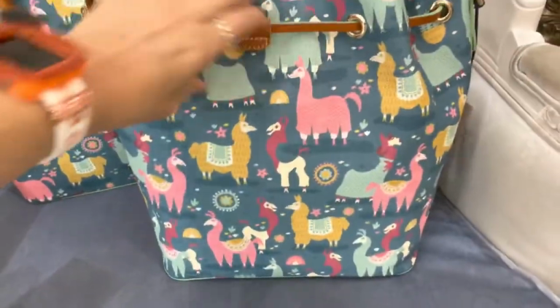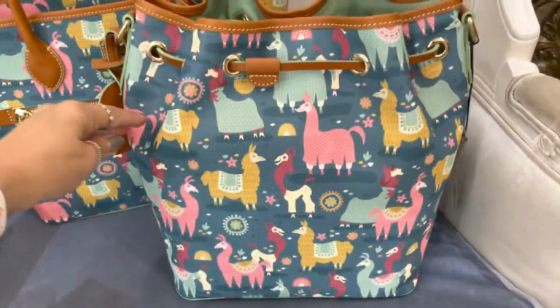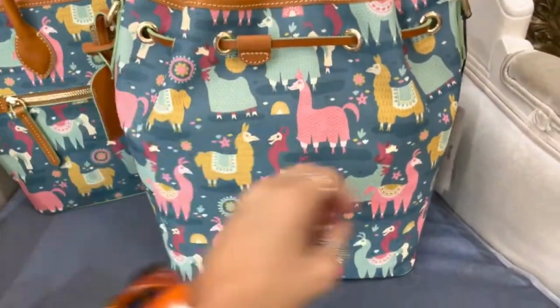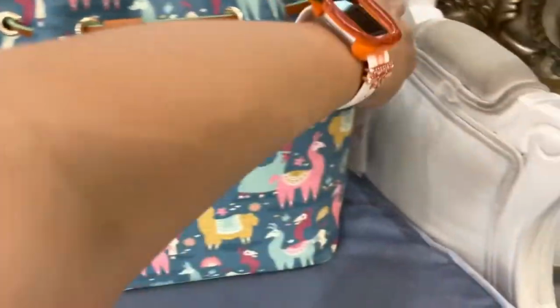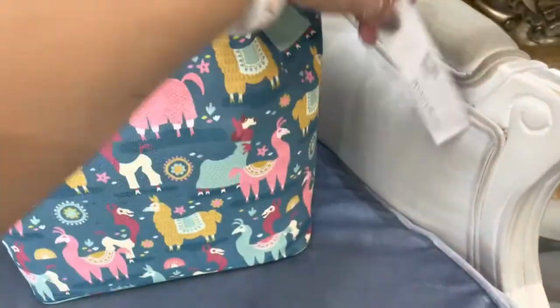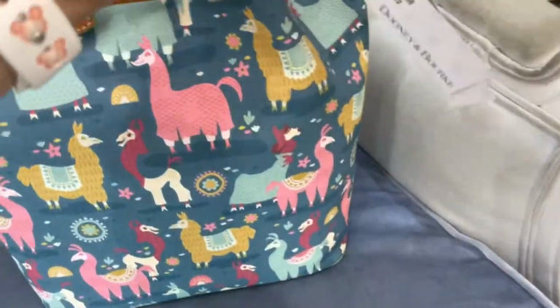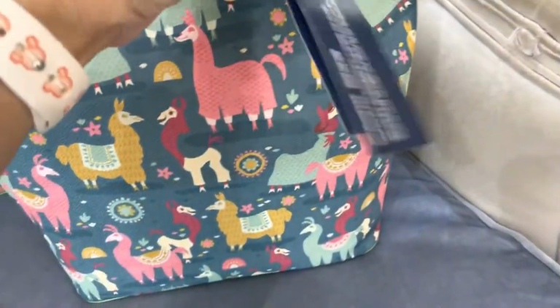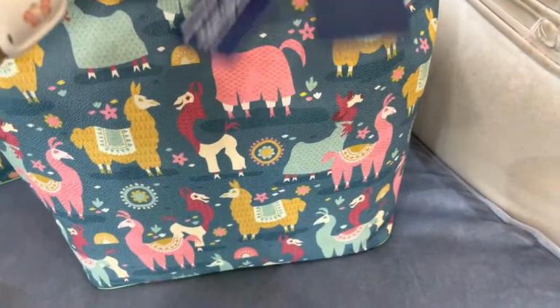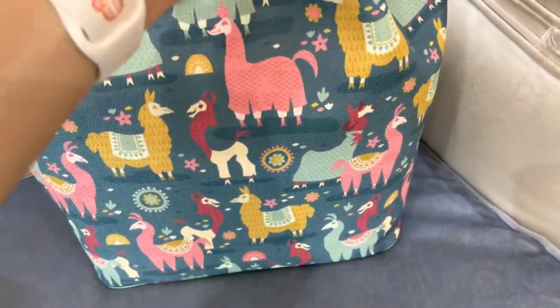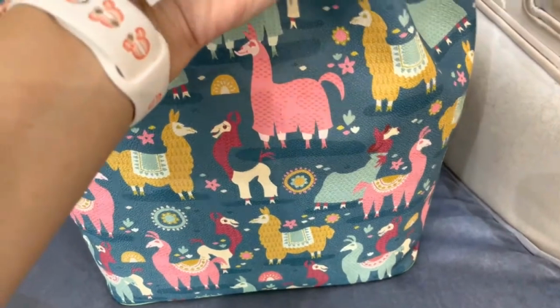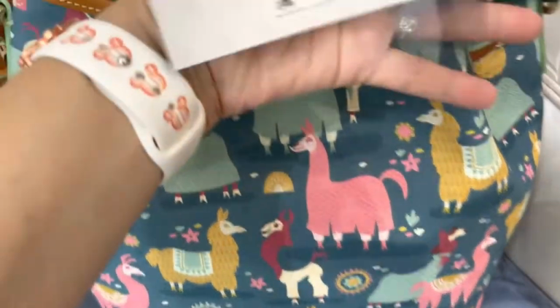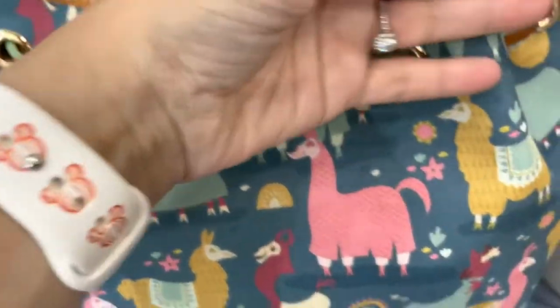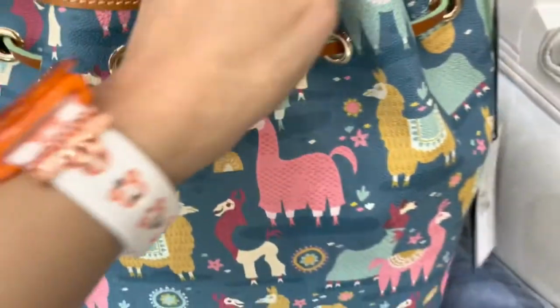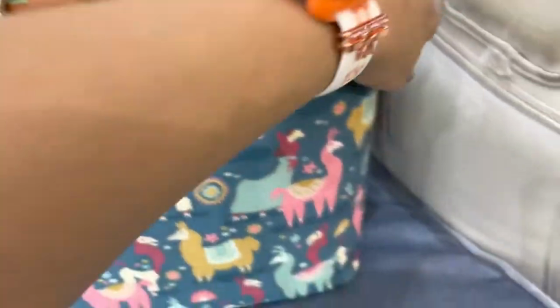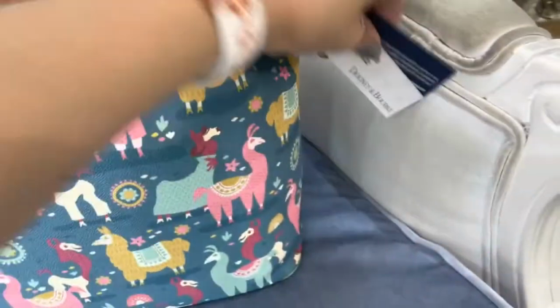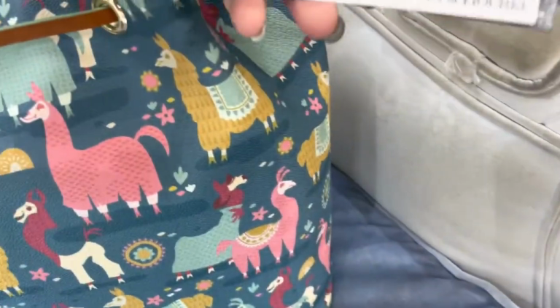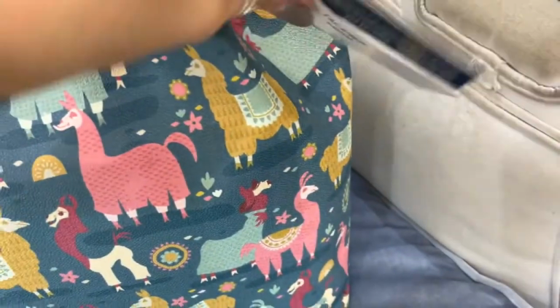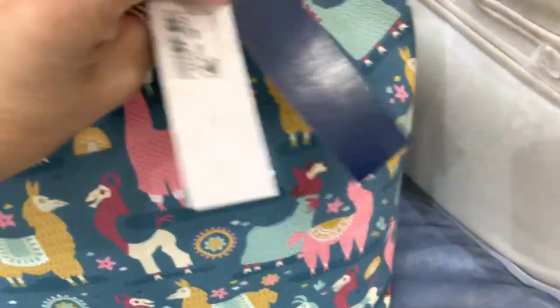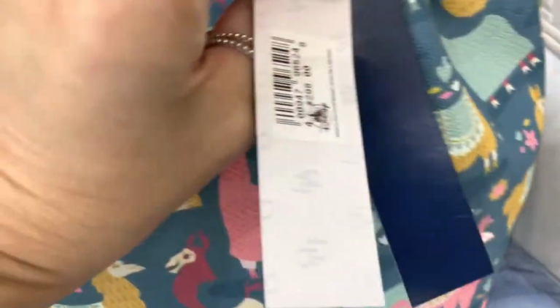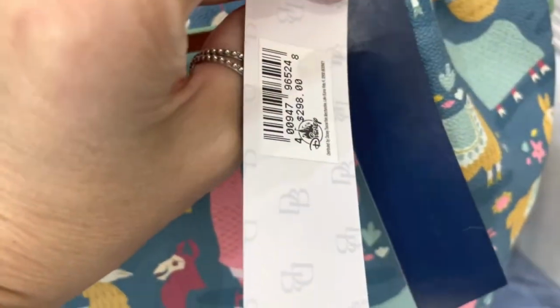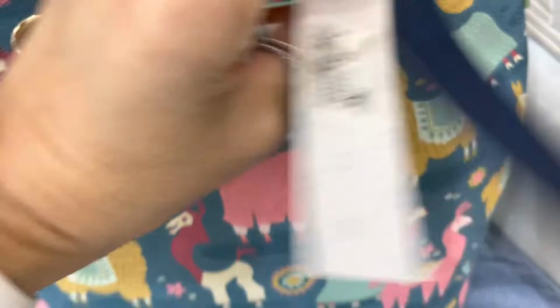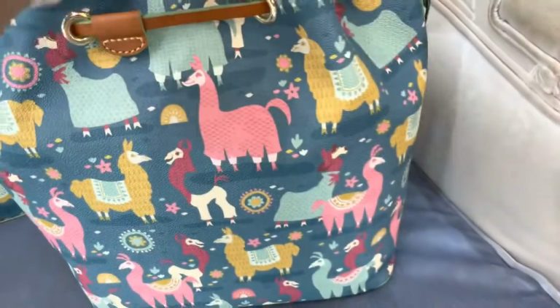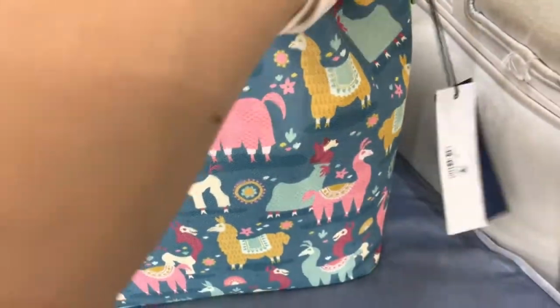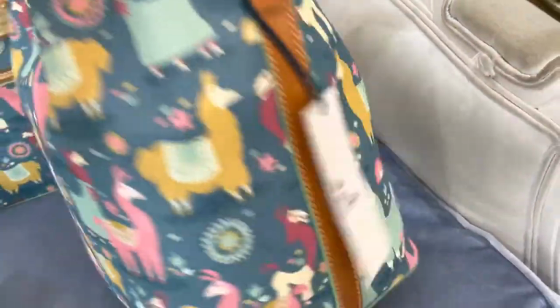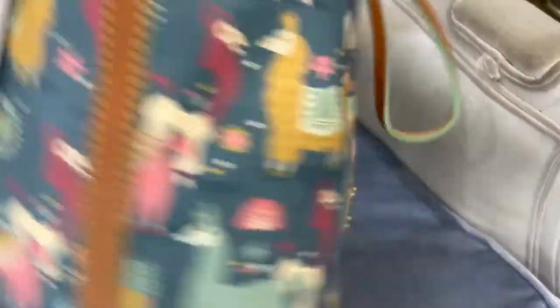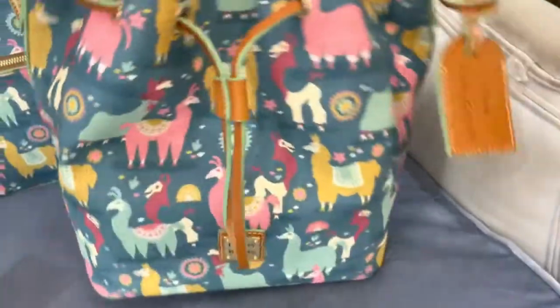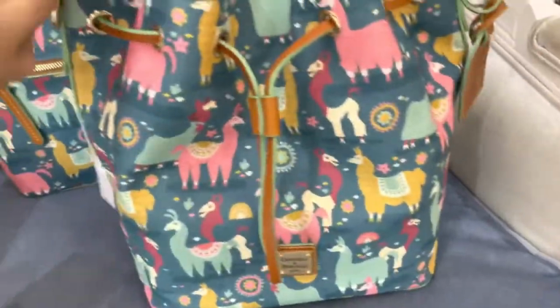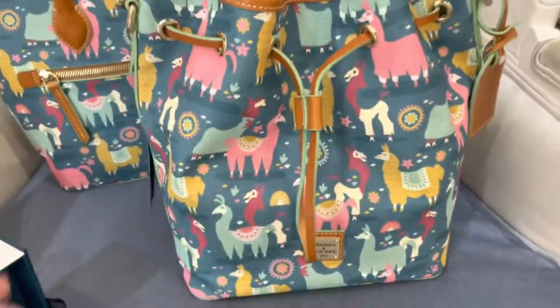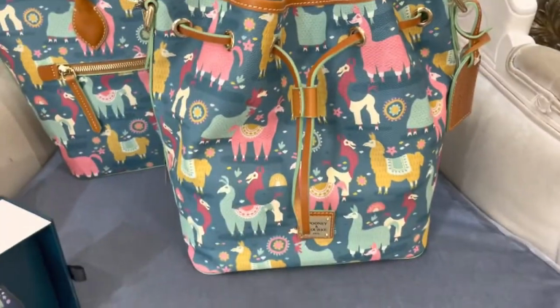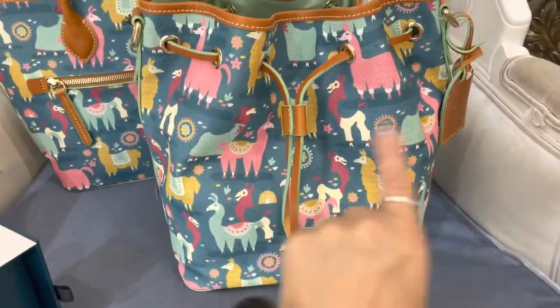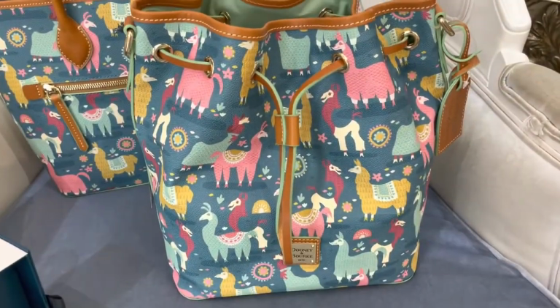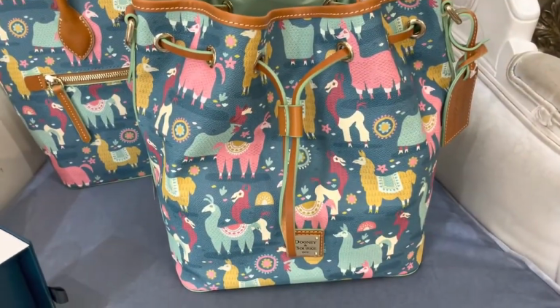Here's the back of it. That one is $298. And you know what I really love about this bag? No zipper on the front.